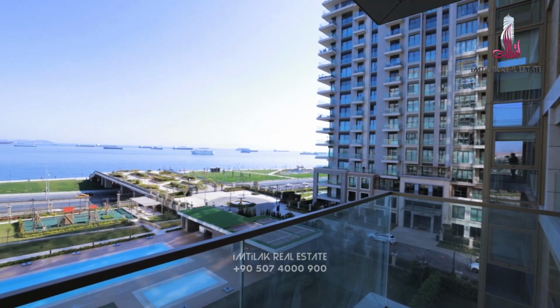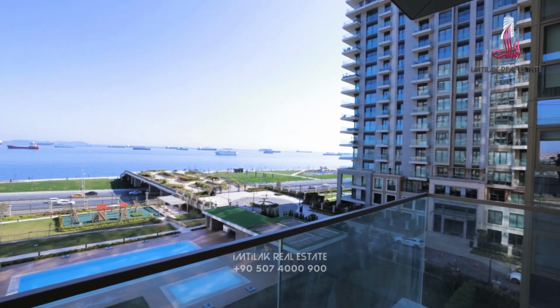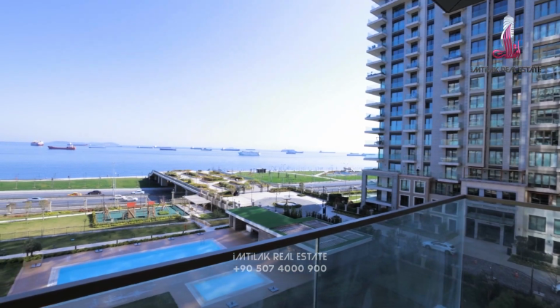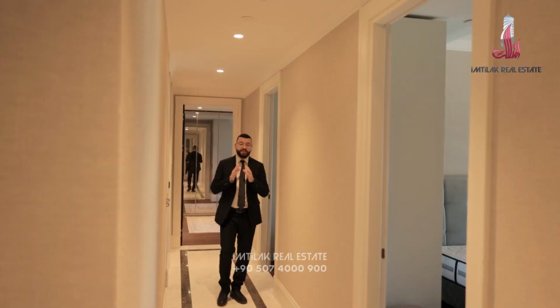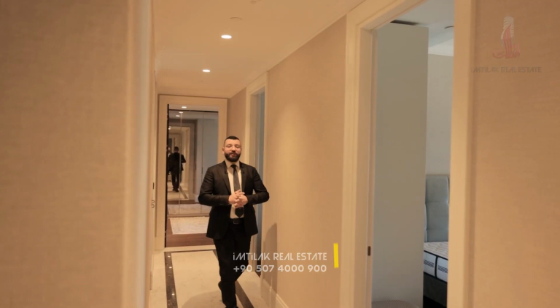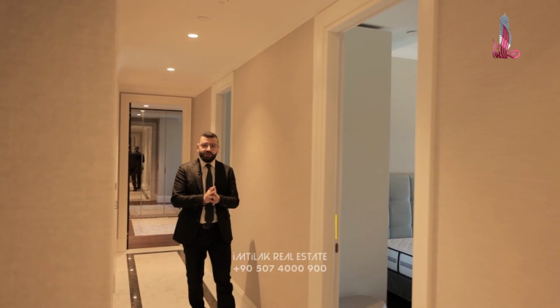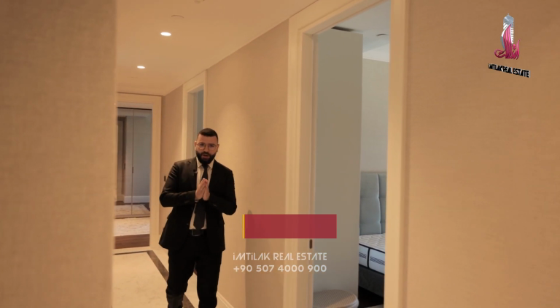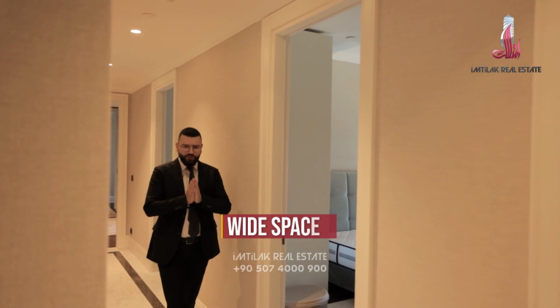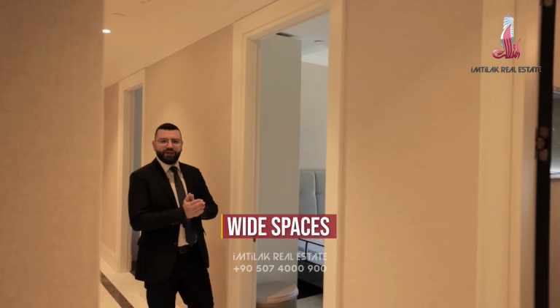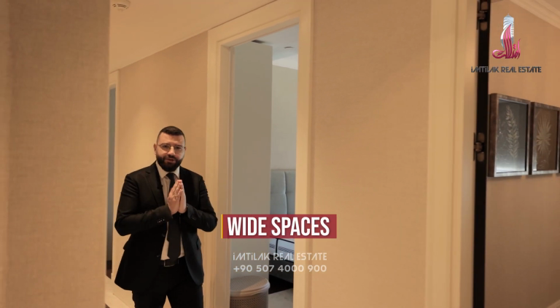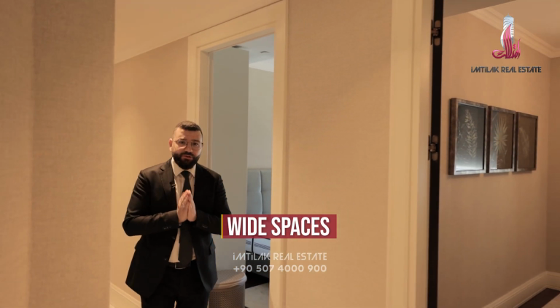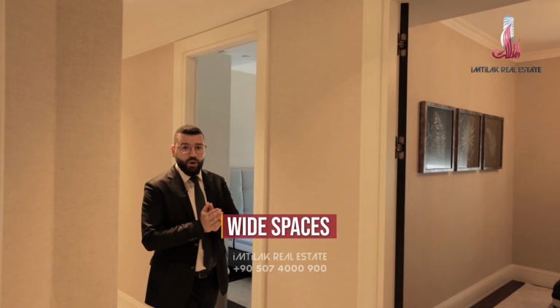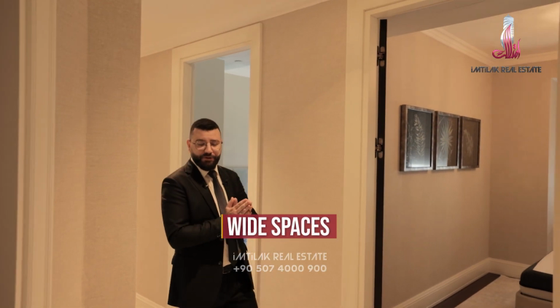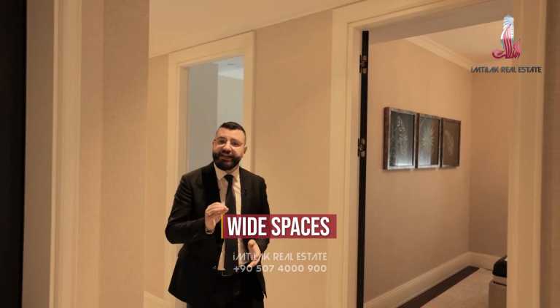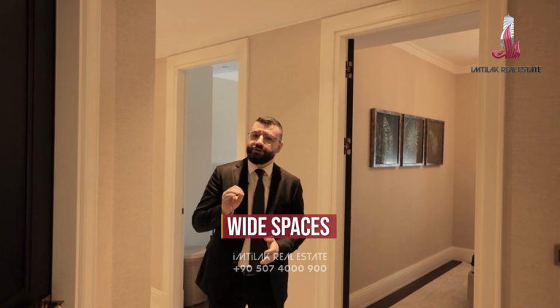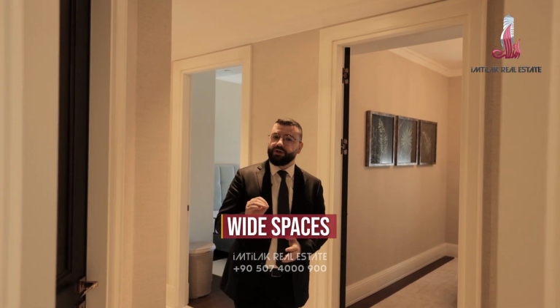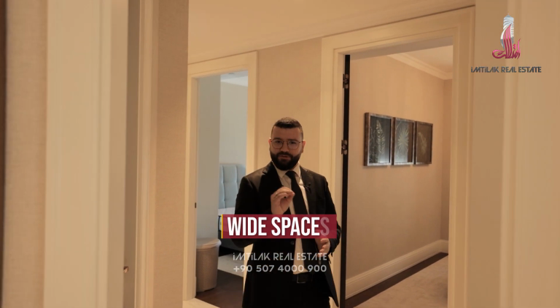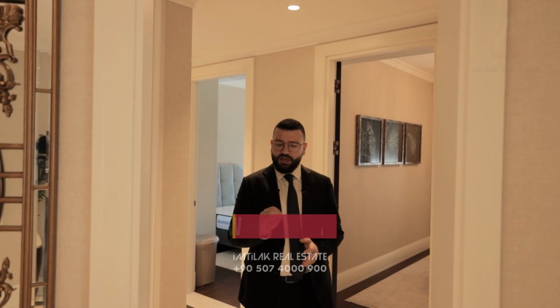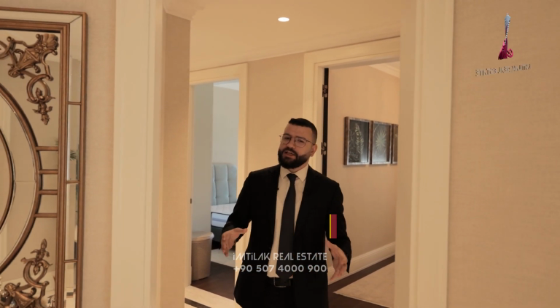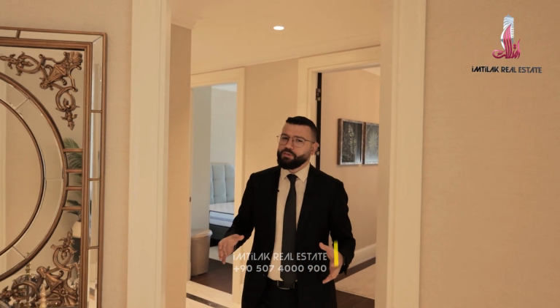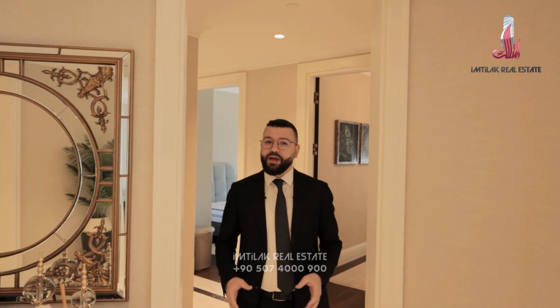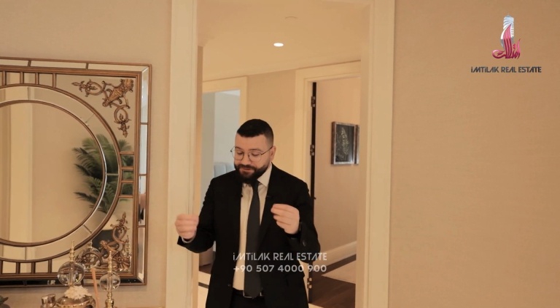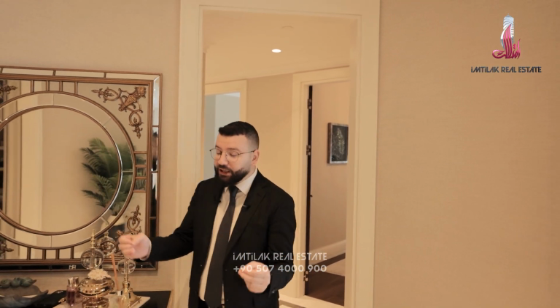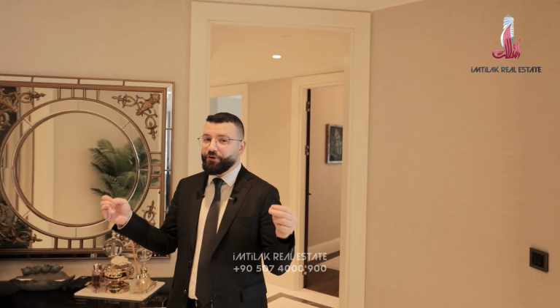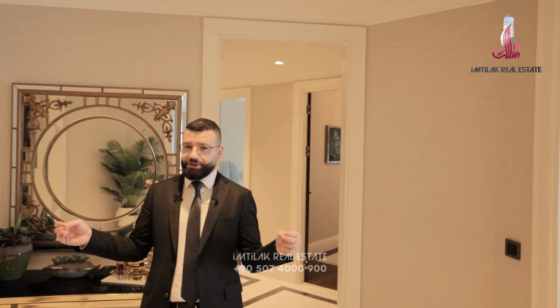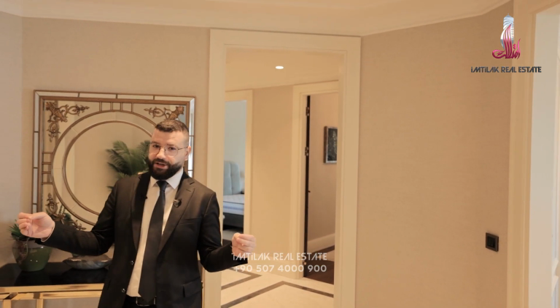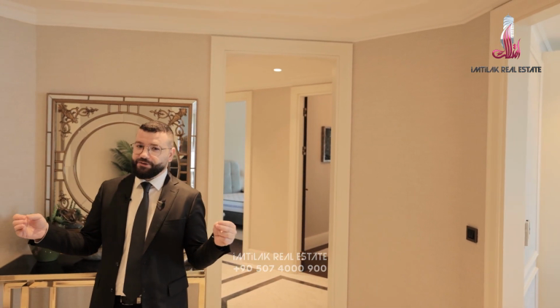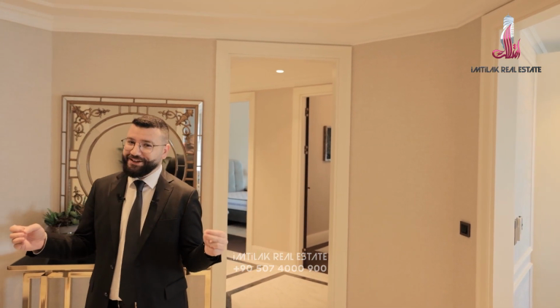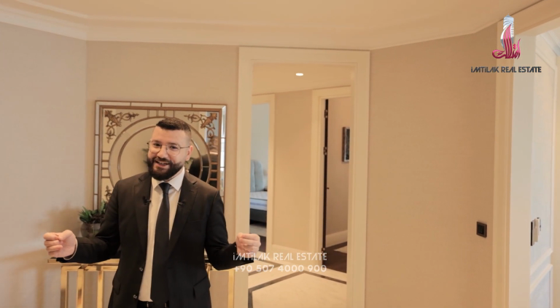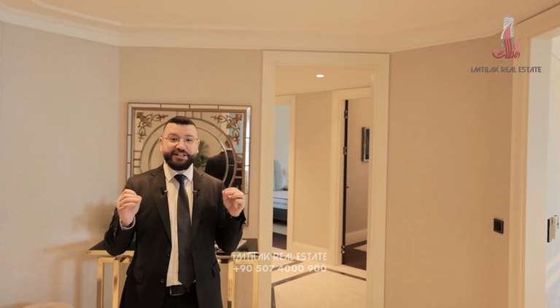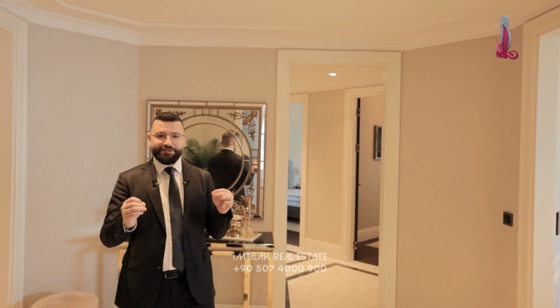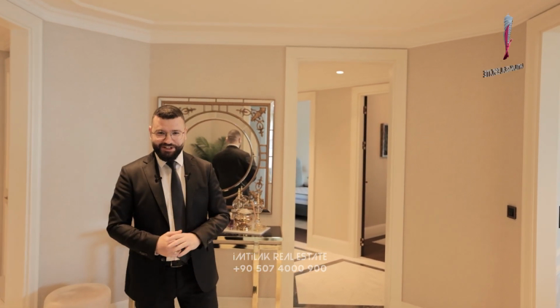The flat is 5 plus 1, 333 square meters gross. The net is 250. As I told you before, it's fully furnished — and really deluxe furnished.